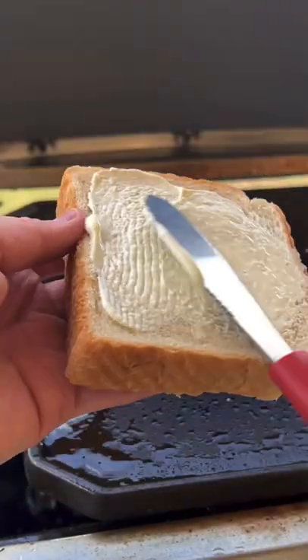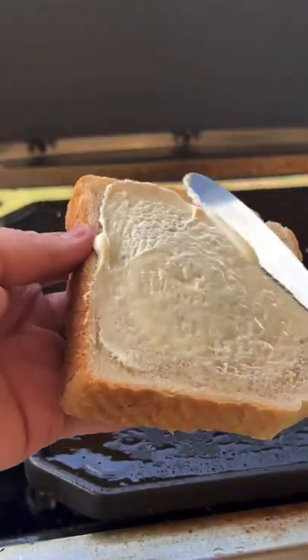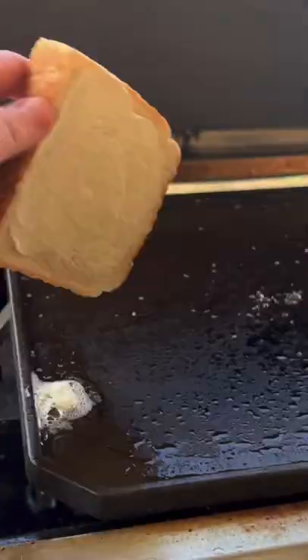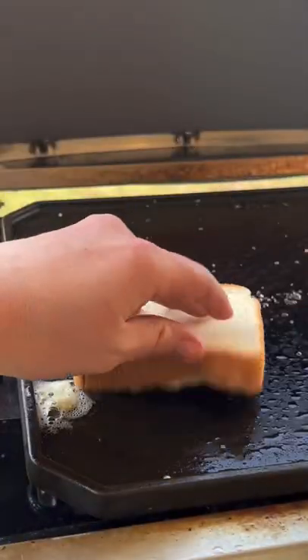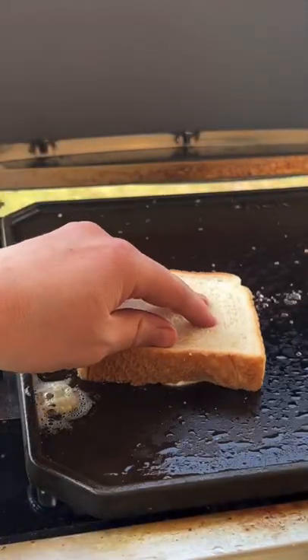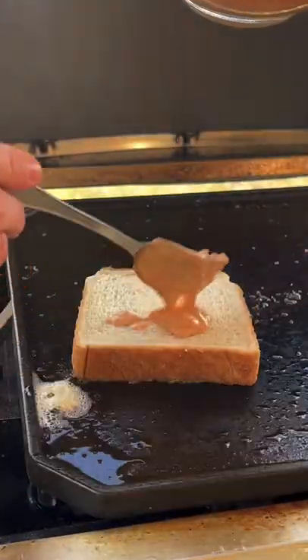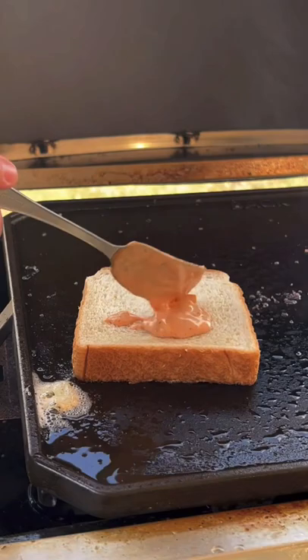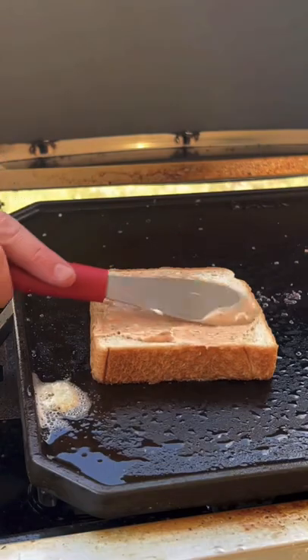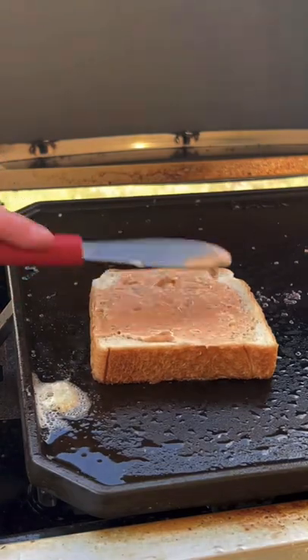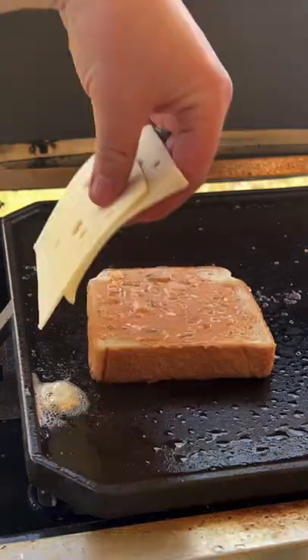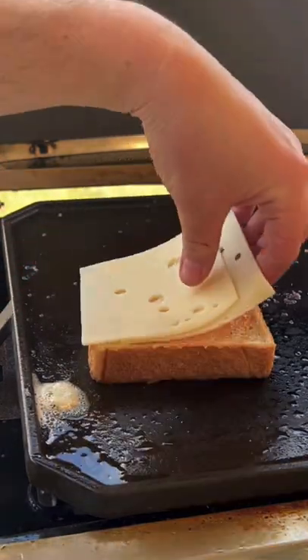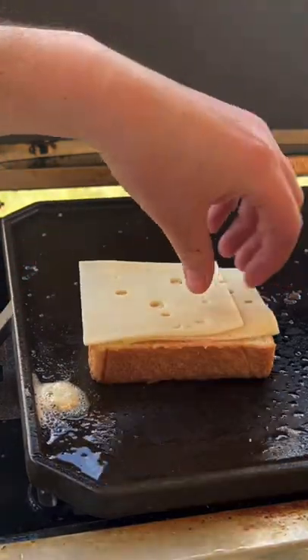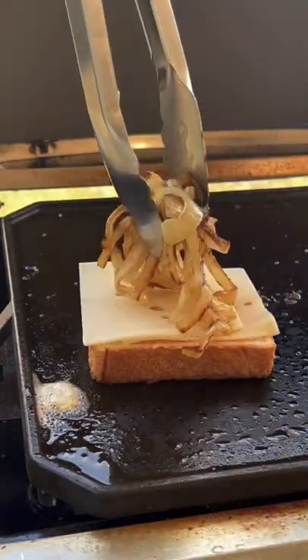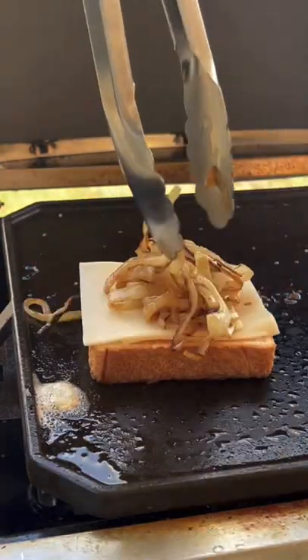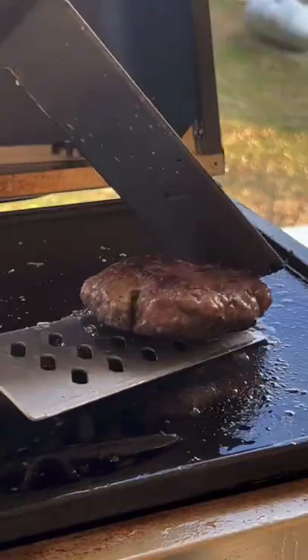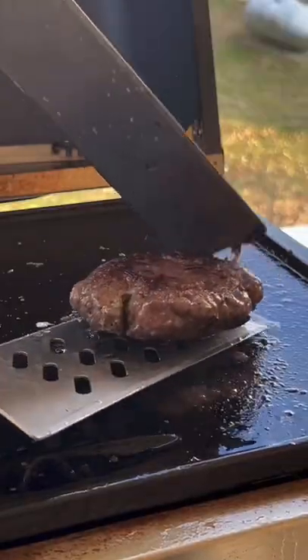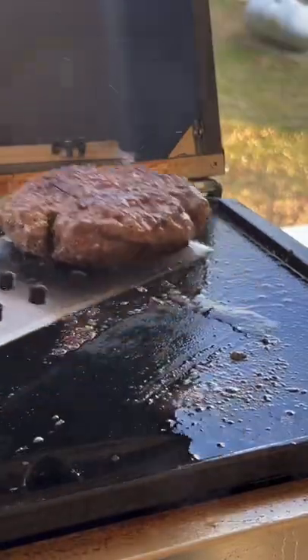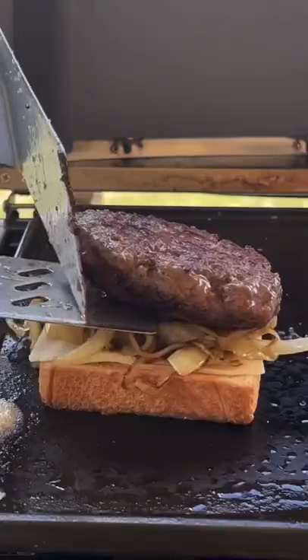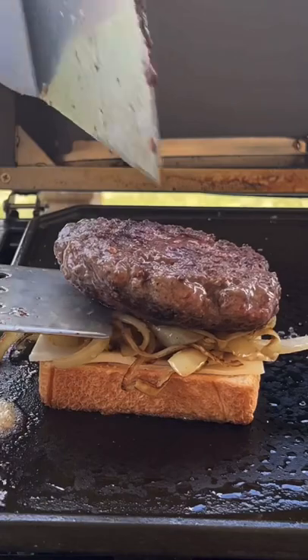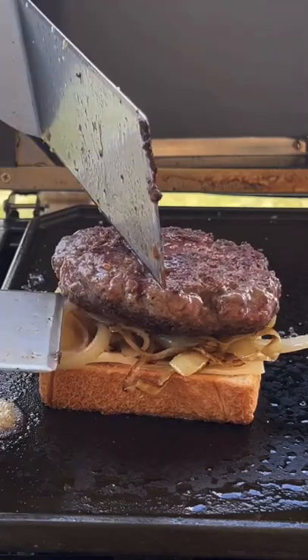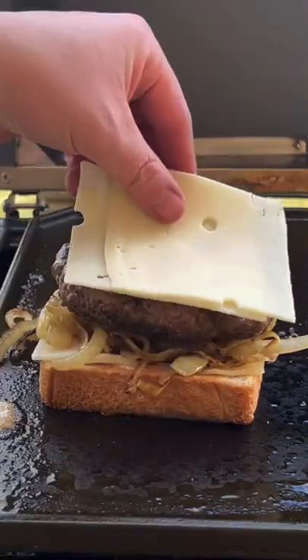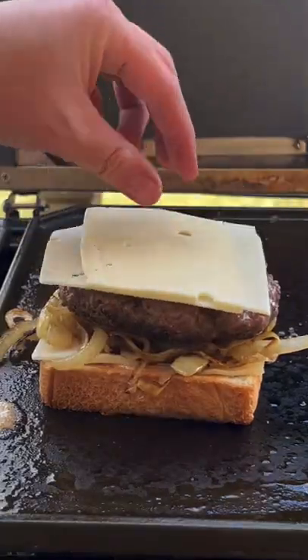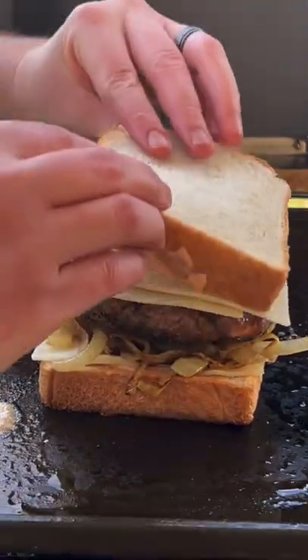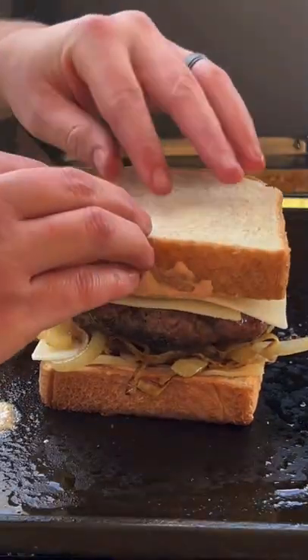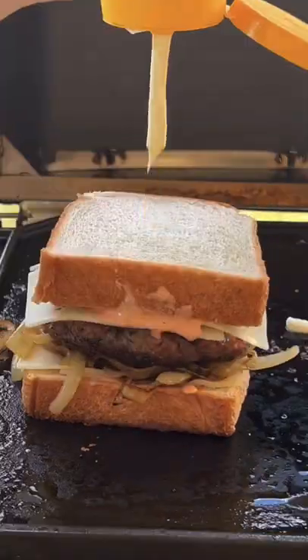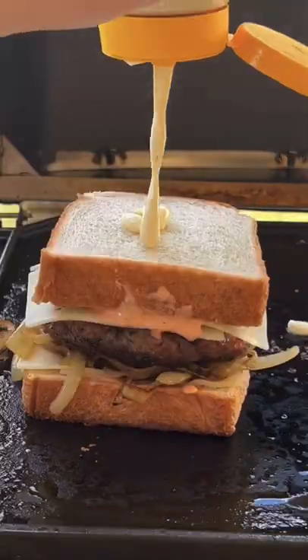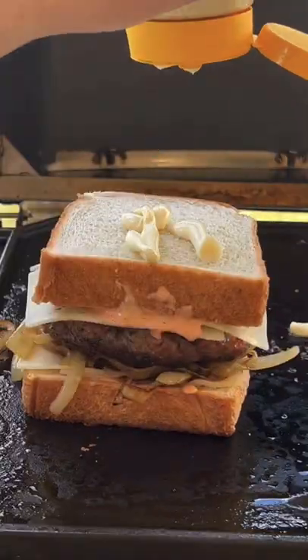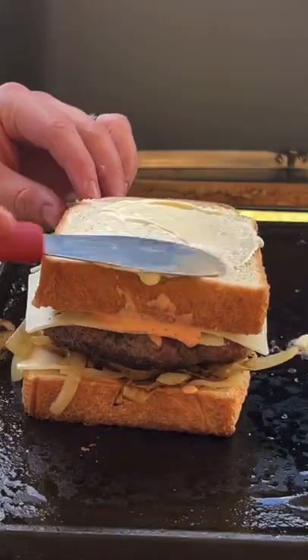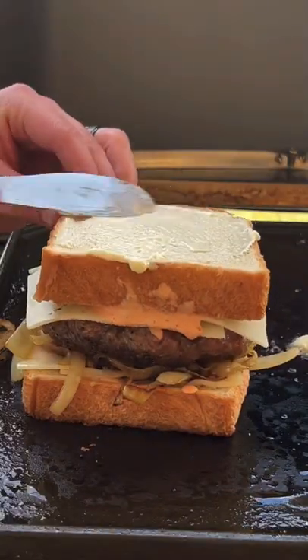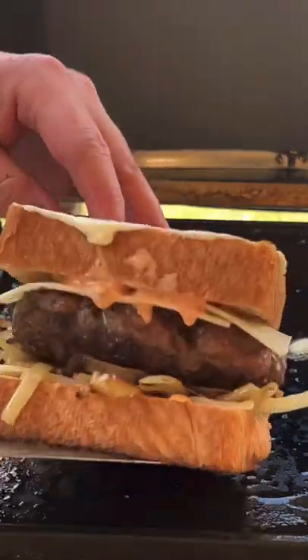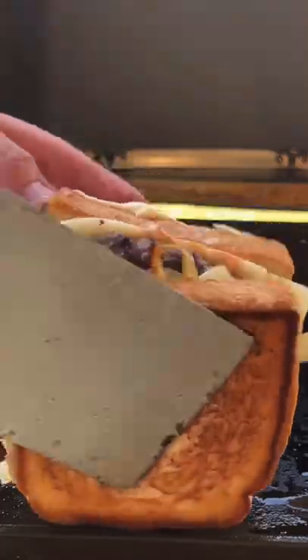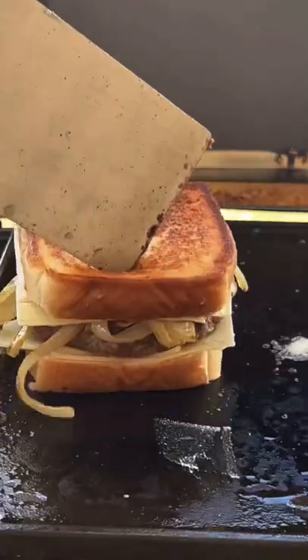We're going to get some Texas toast. Spread some mayo because mayo provides that better crust — we all know that. Thousand Island dressing, Swiss cheese, the onion, the patty. Top it with some more Swiss cheese and then hit the mayo on the top as well — because just look at that.